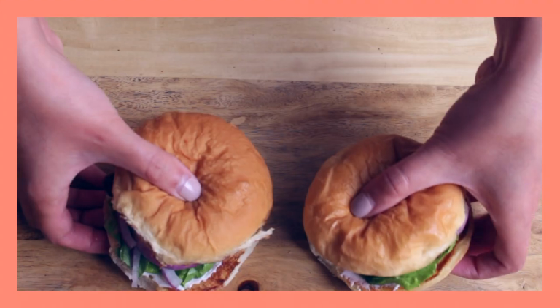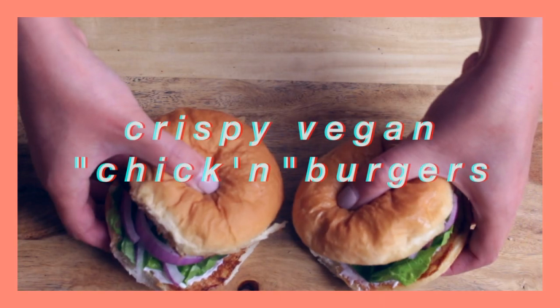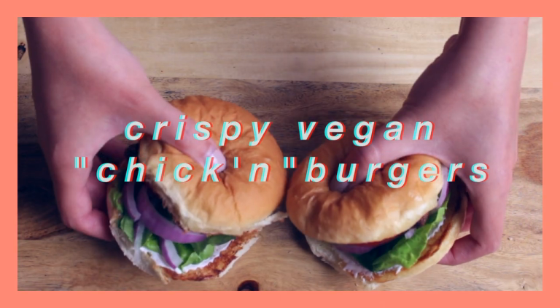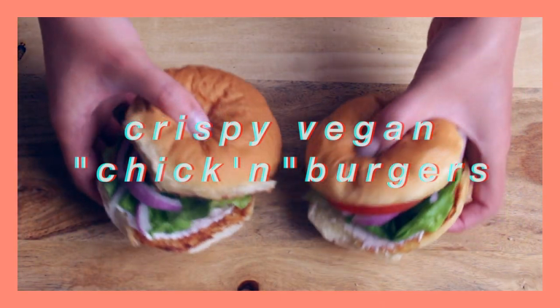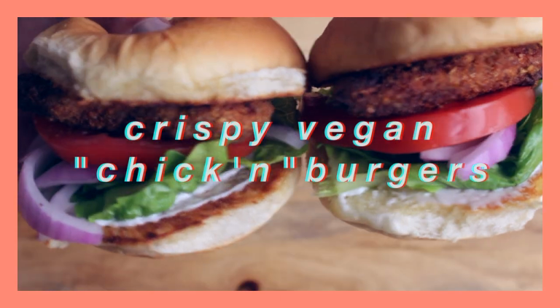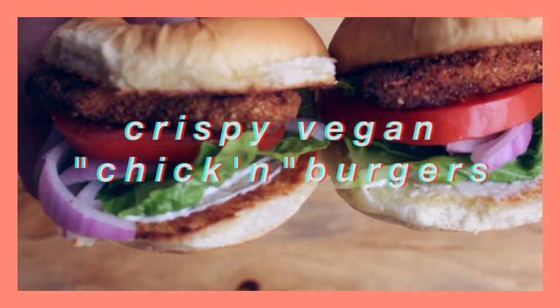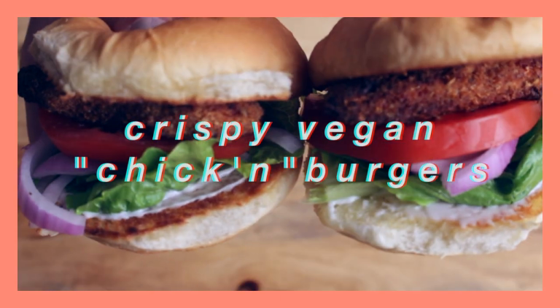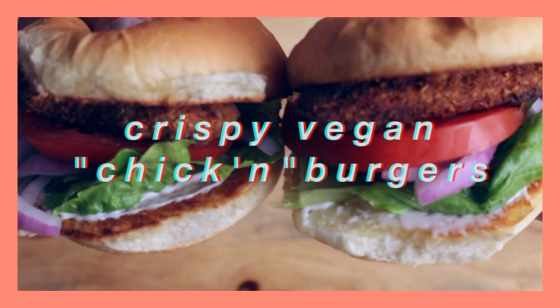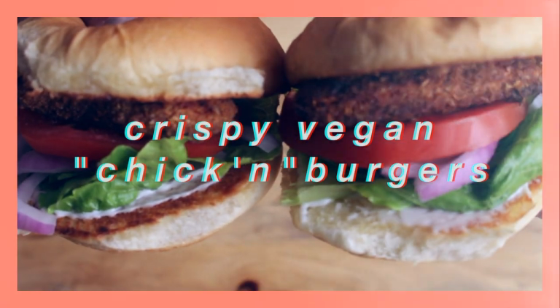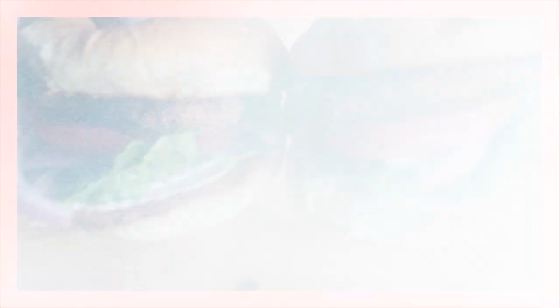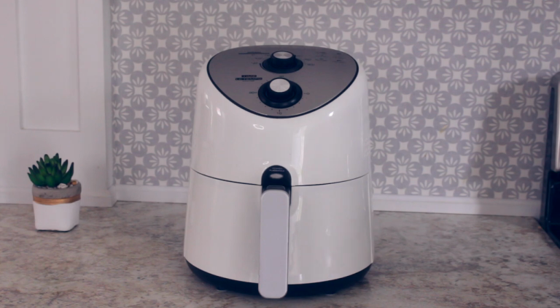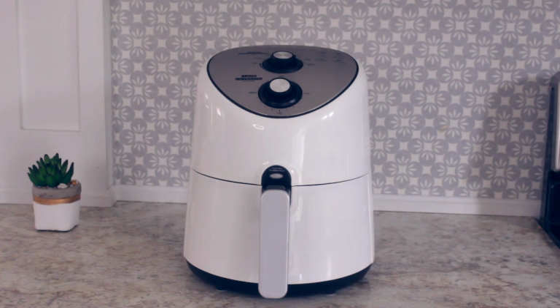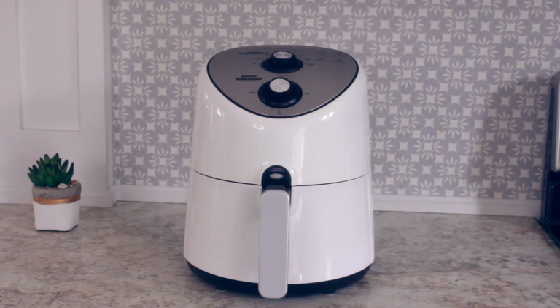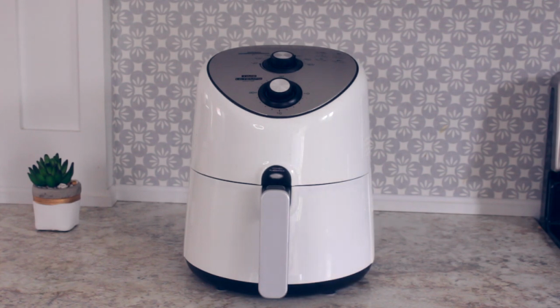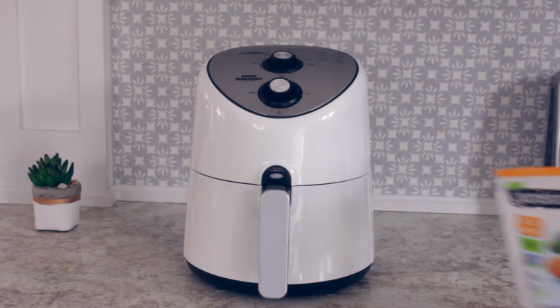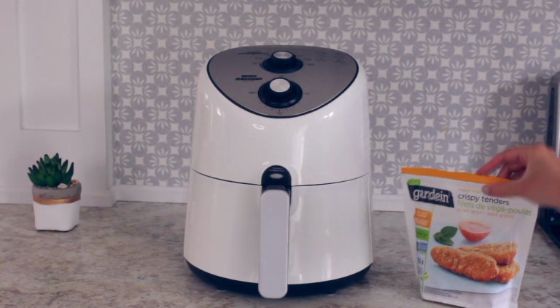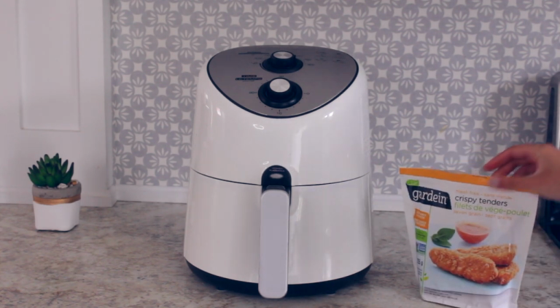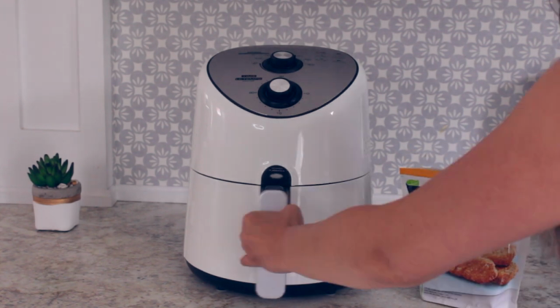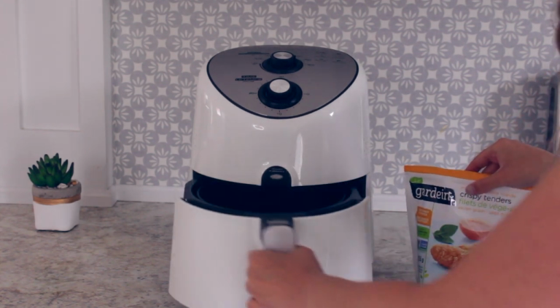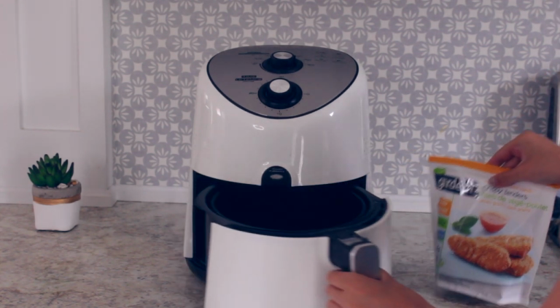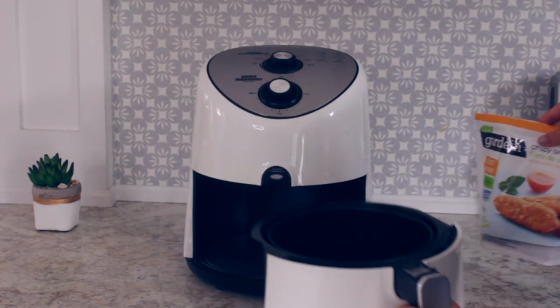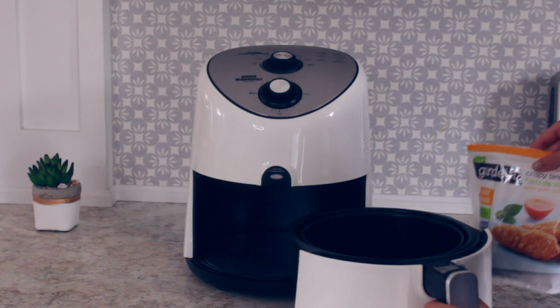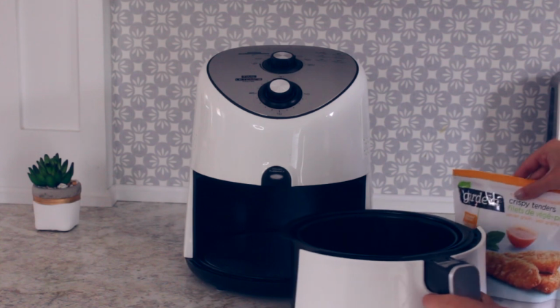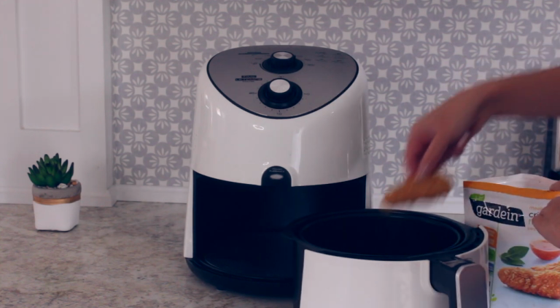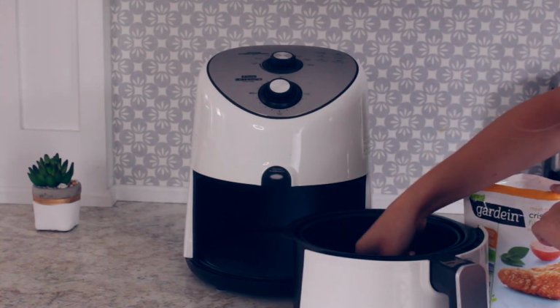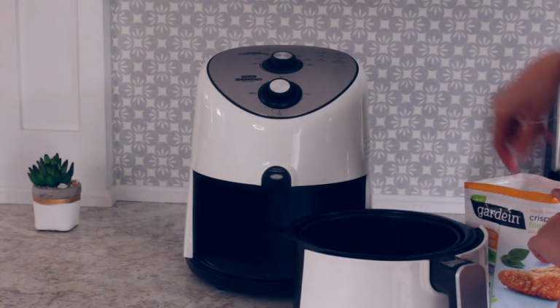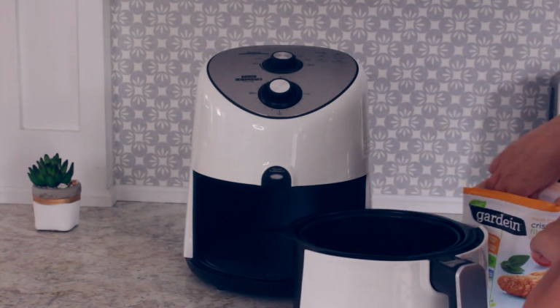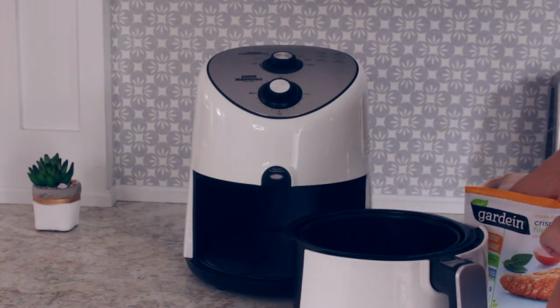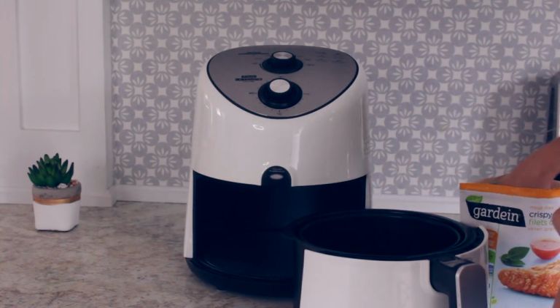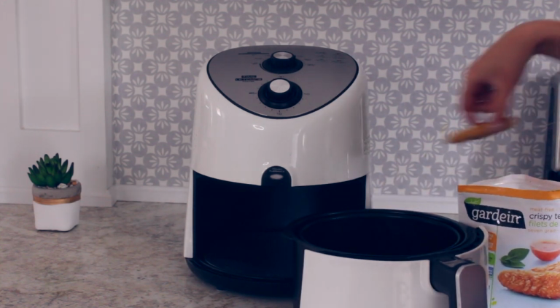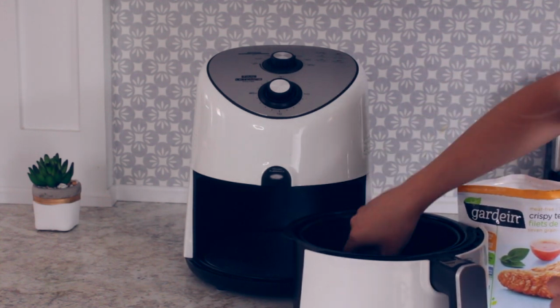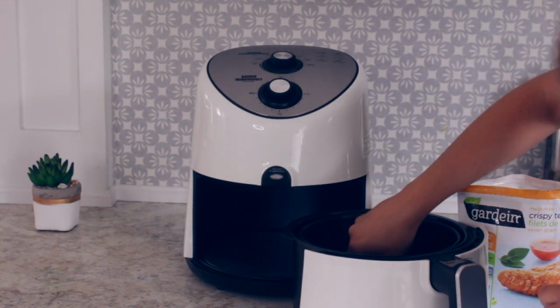Next up, we have these crispy vegan chicken burgers. To the air fryer, I'm adding some vegan chicken. You could also fry it up in the pan, but I think it's so good in the air fryer, so if you have one, I definitely recommend it.